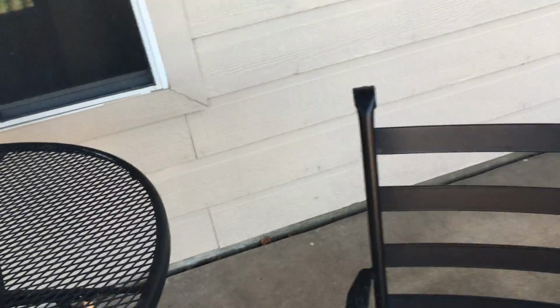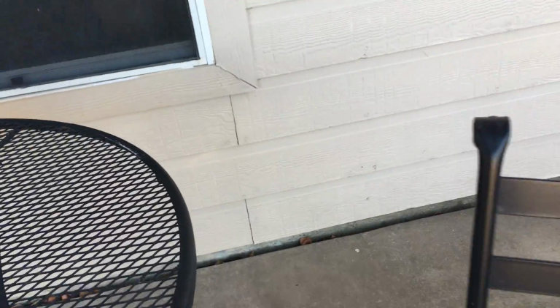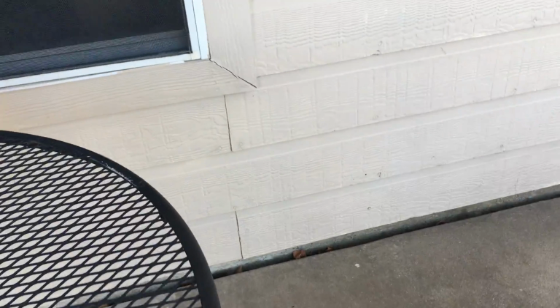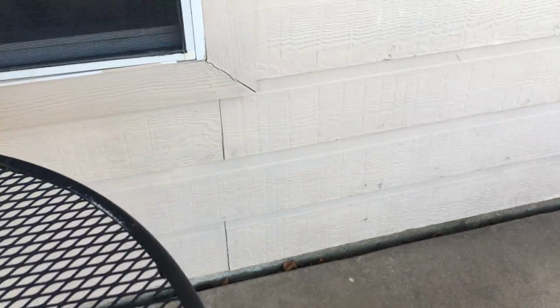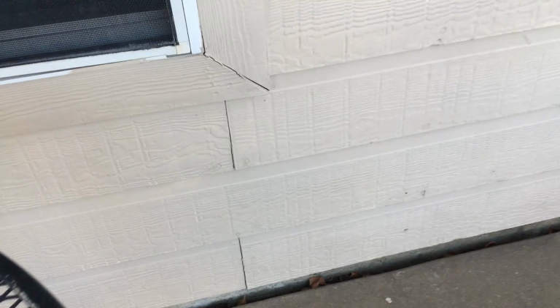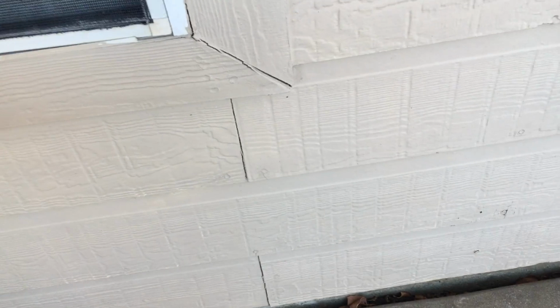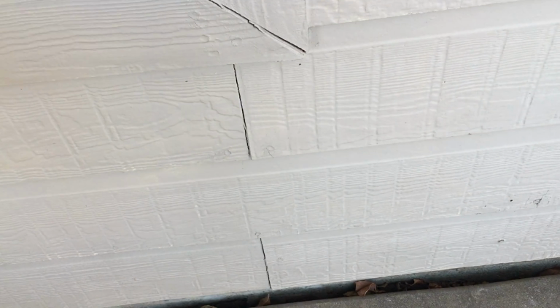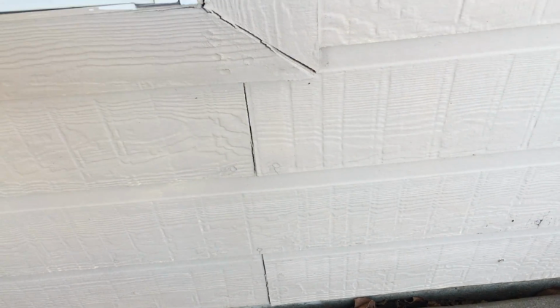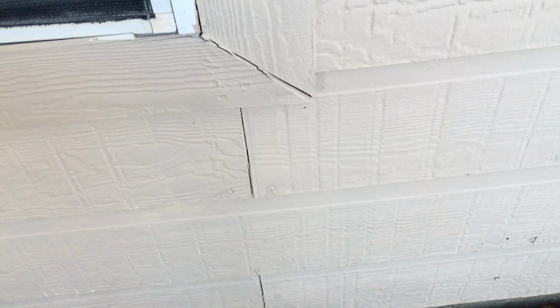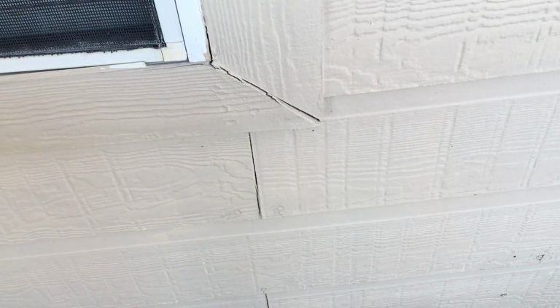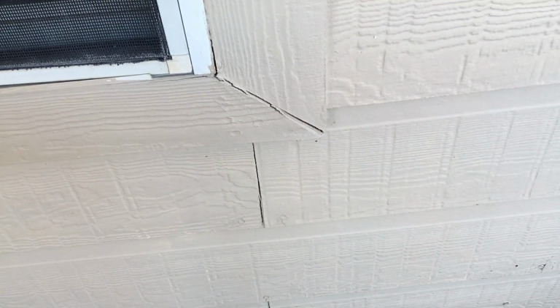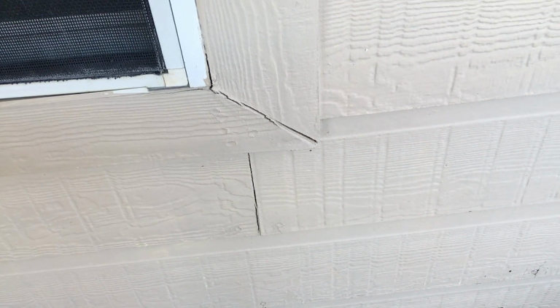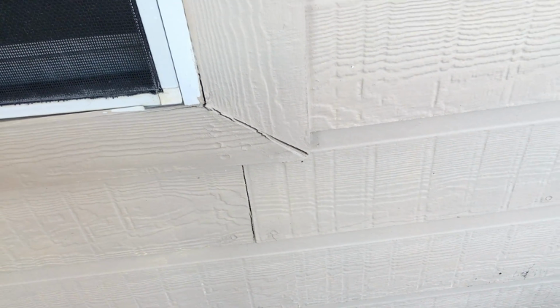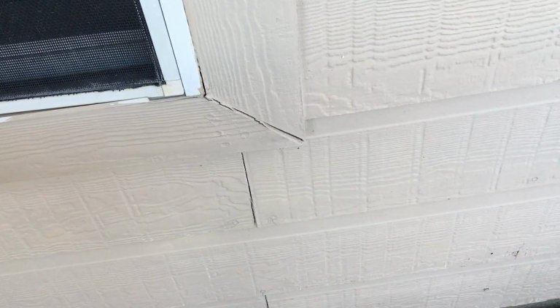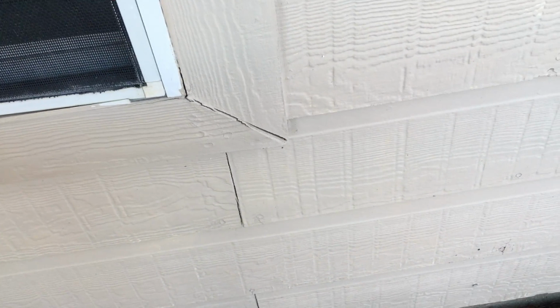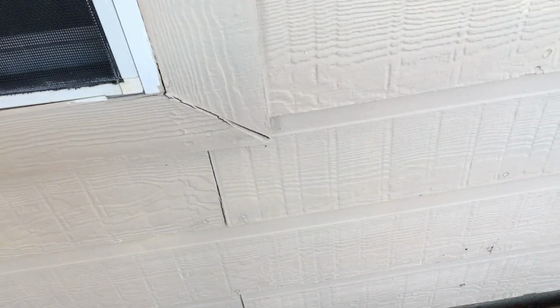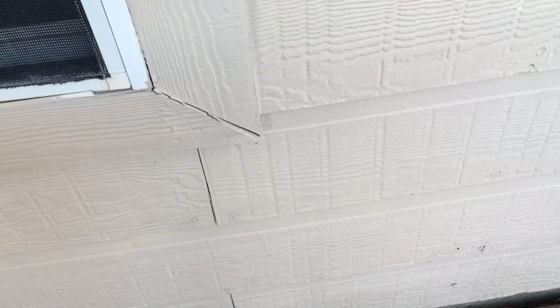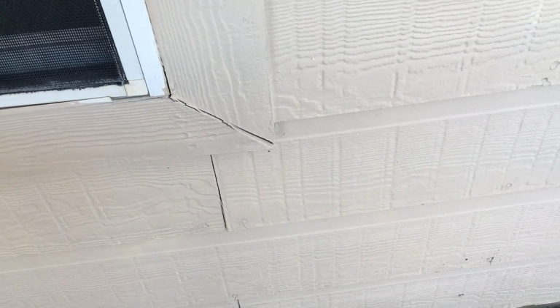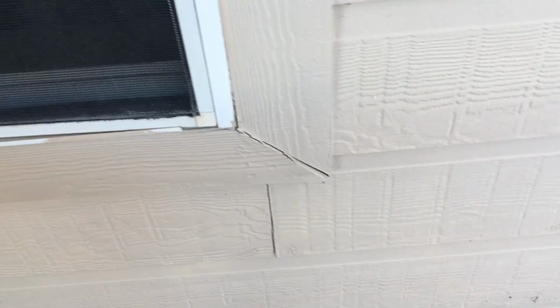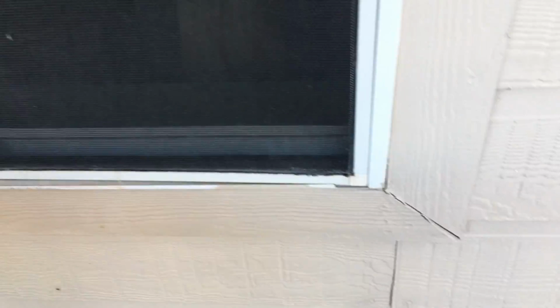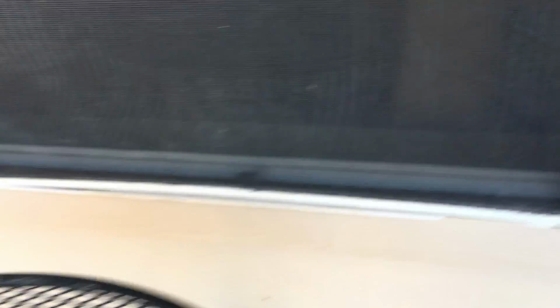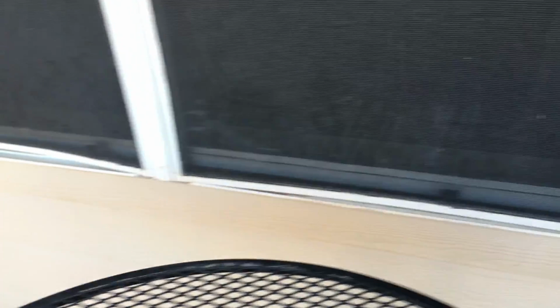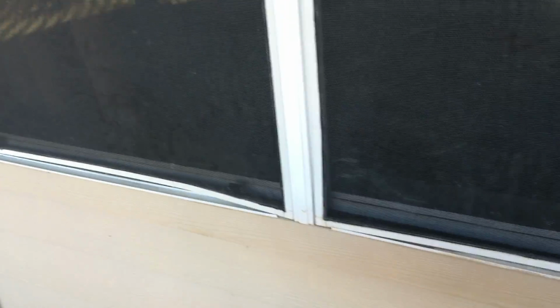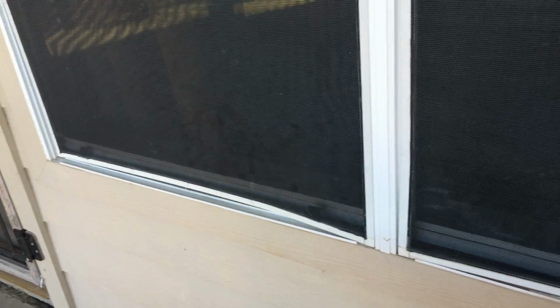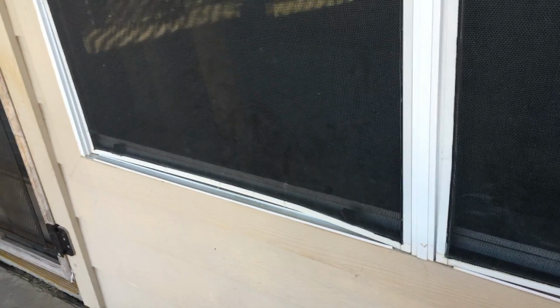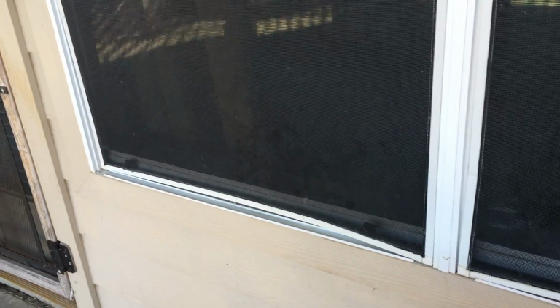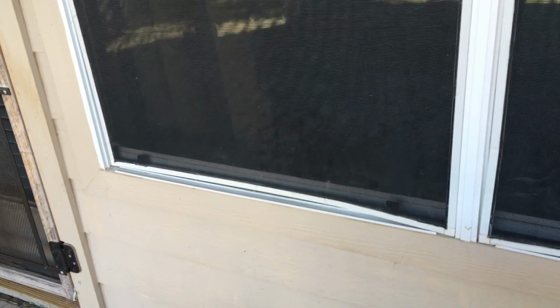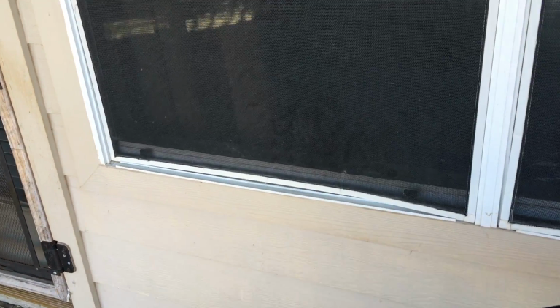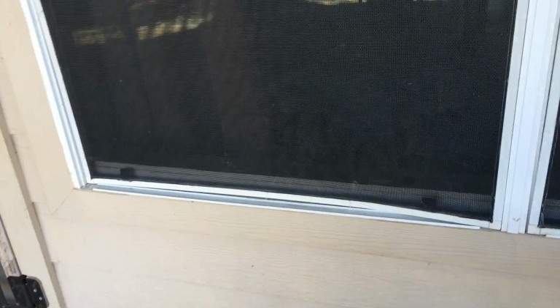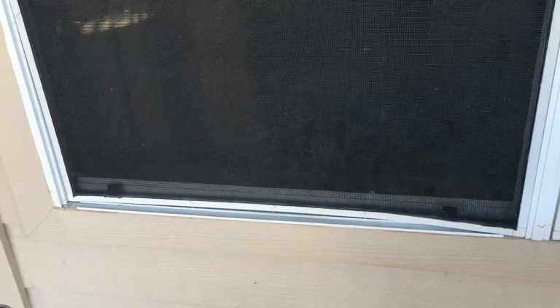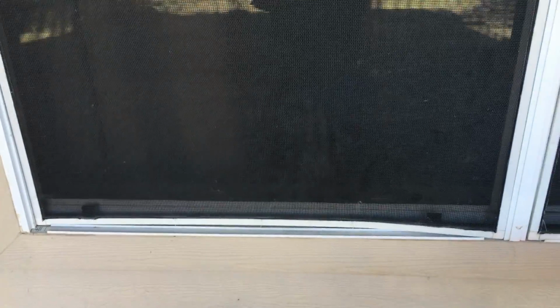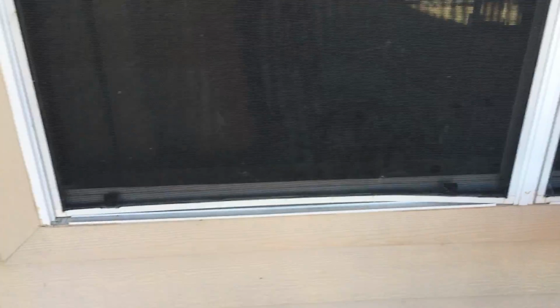We've got gaps between the siding boards and the trim here — that definitely needs some caulking and painting. Got a damaged screen, so that's going to make the window section because the screen is damaged.